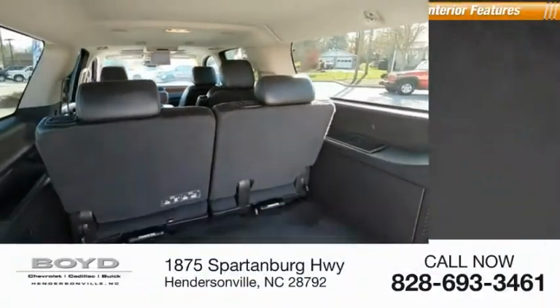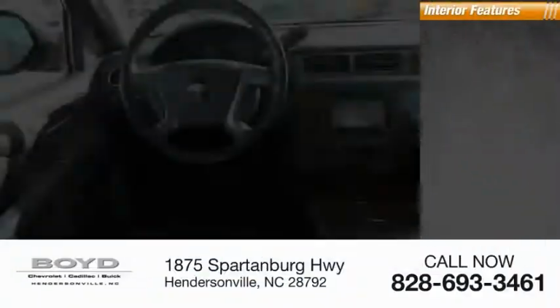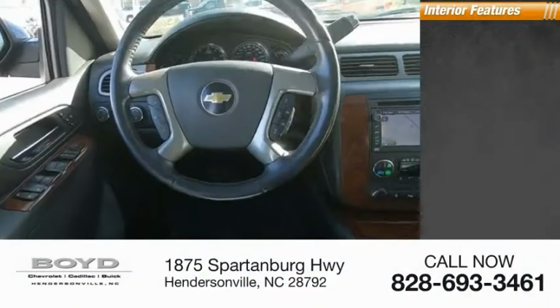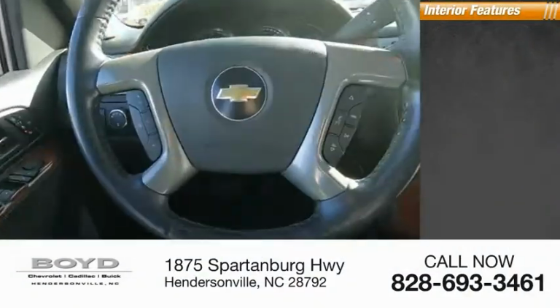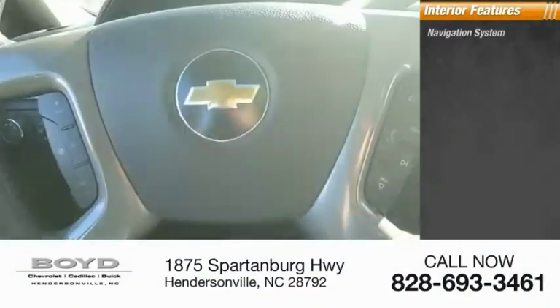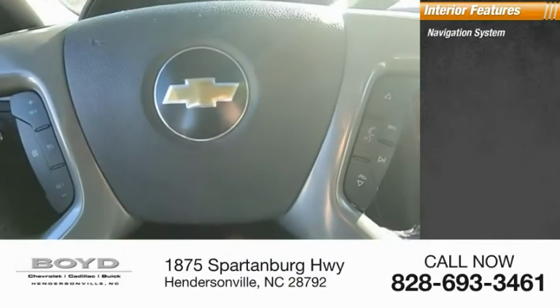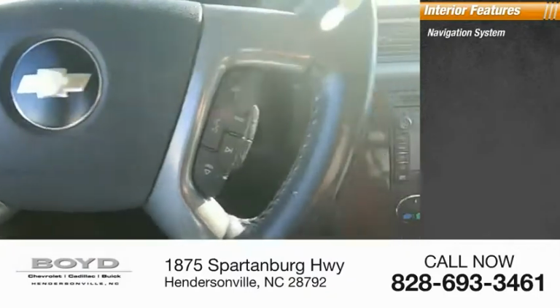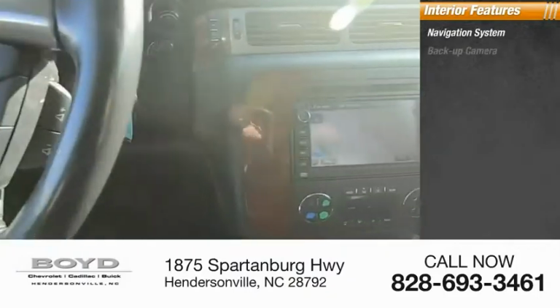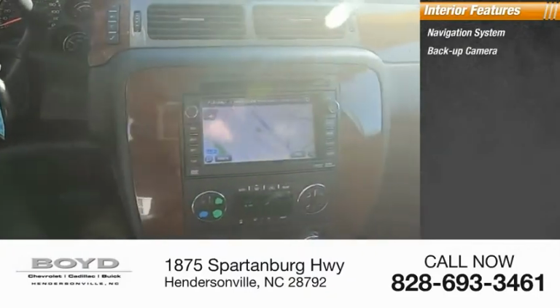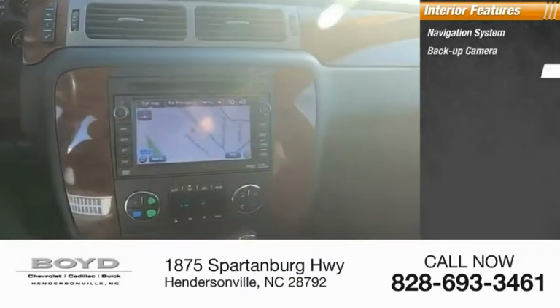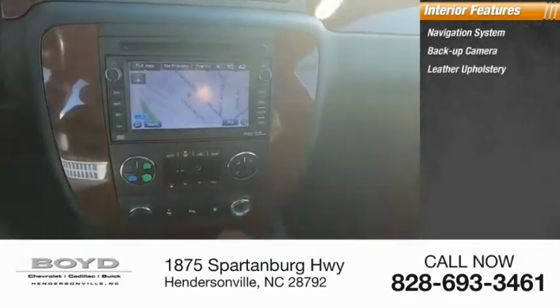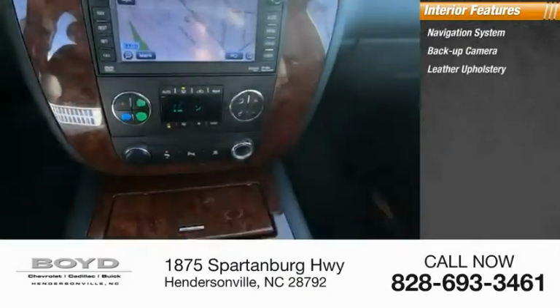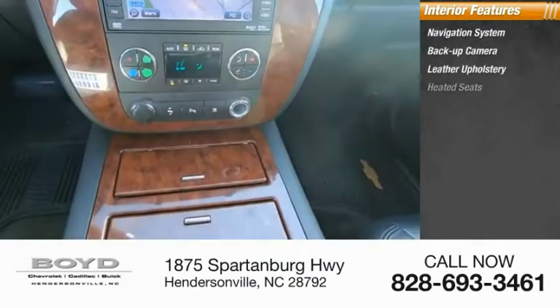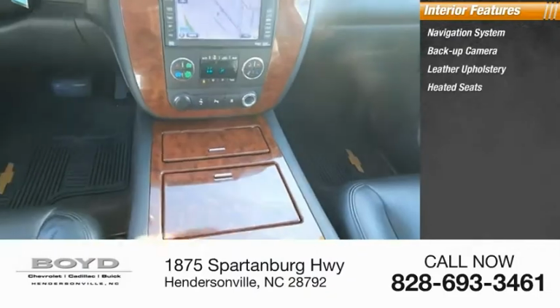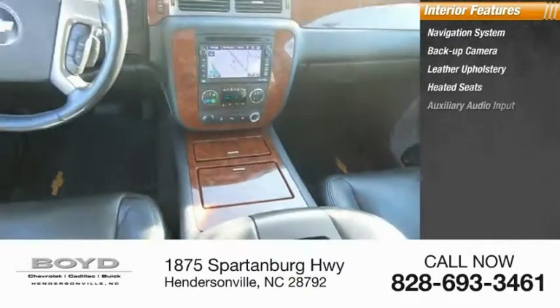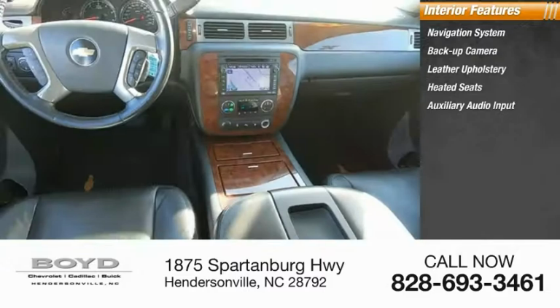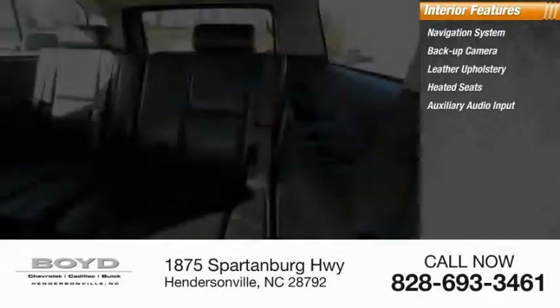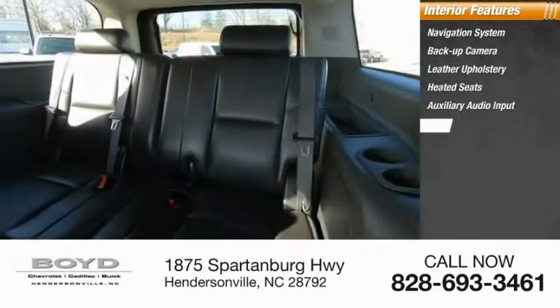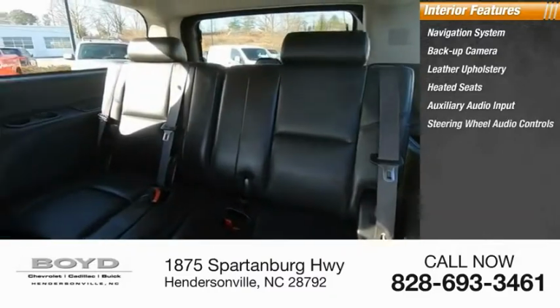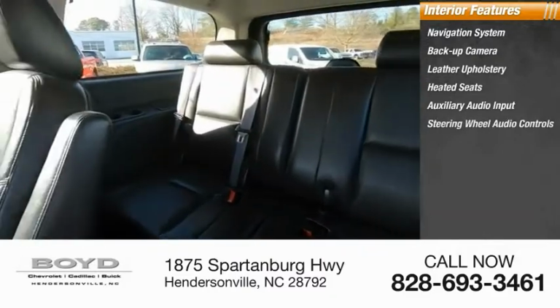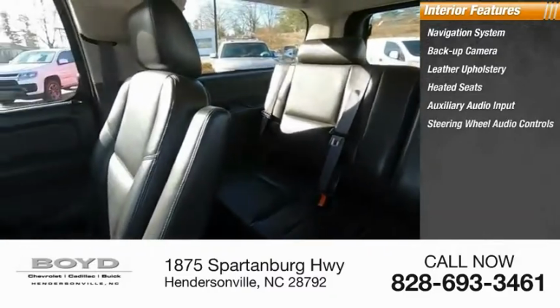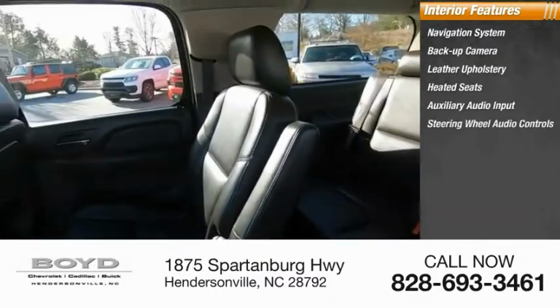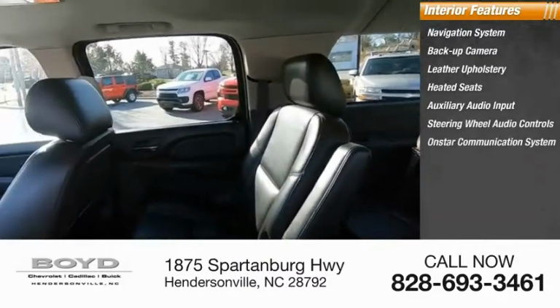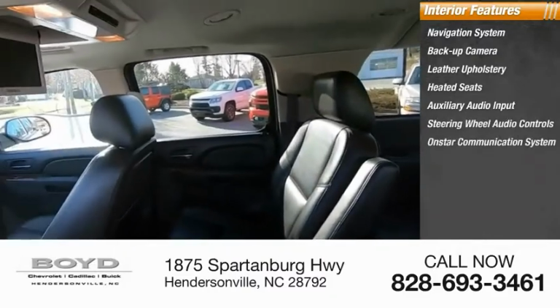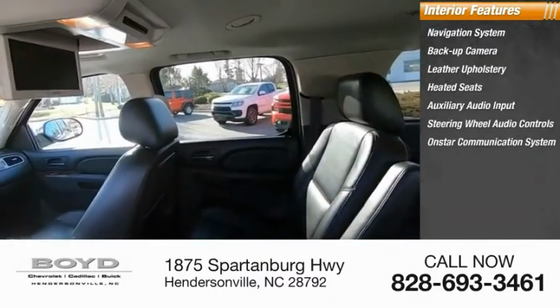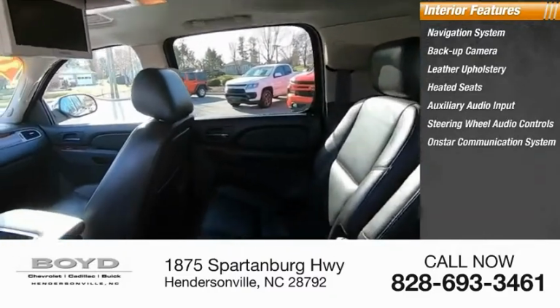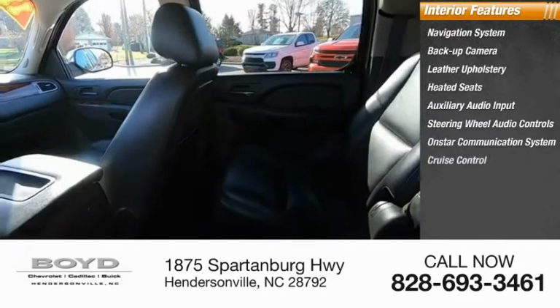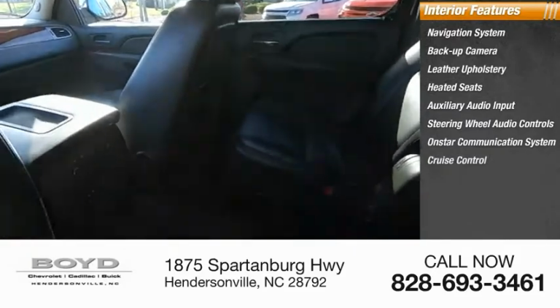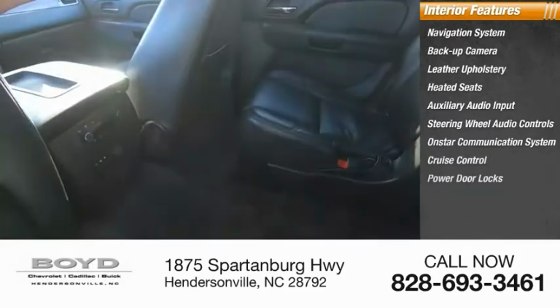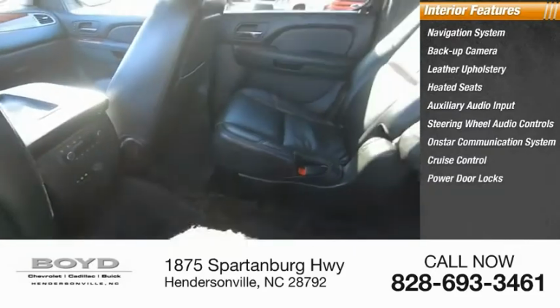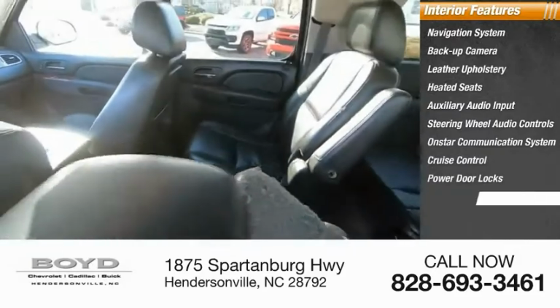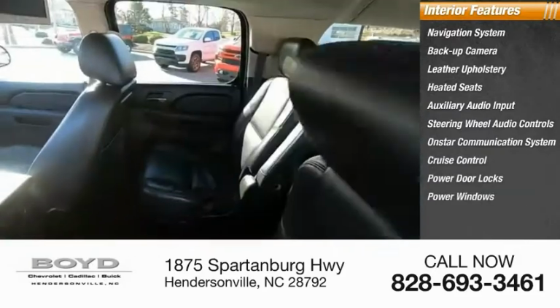Inside you'll find a navigation system, backup camera, leather upholstery, heated seats, auxiliary audio input, steering wheel audio controls, OnStar communication system, cruise control, power door locks, and power windows.